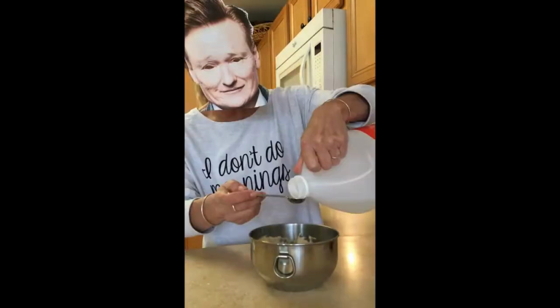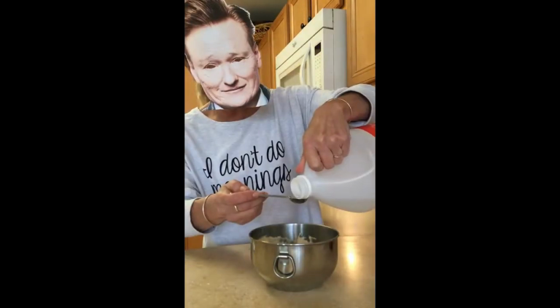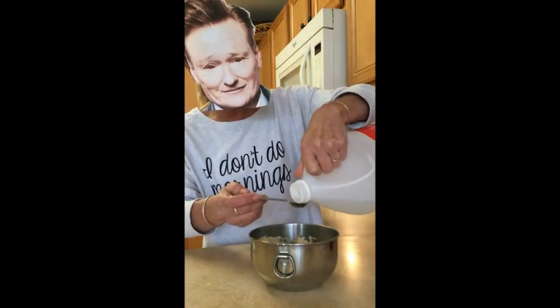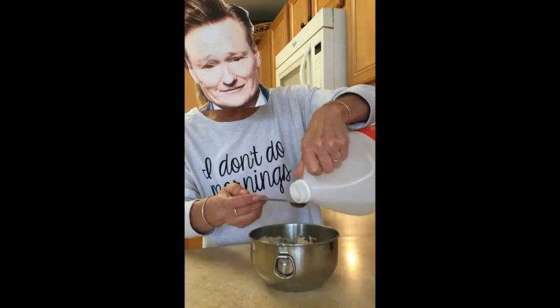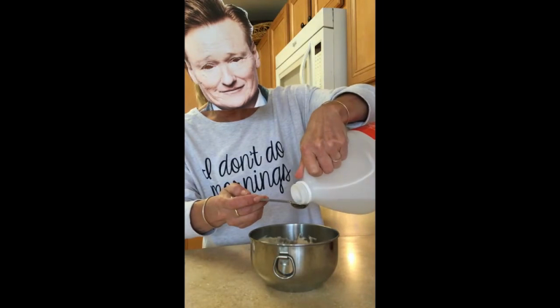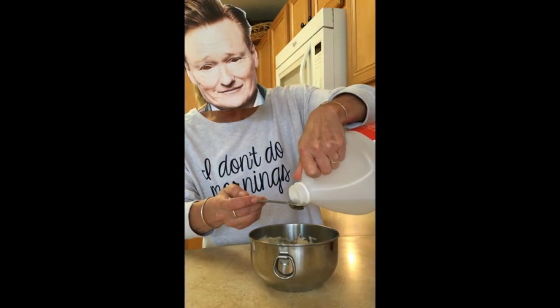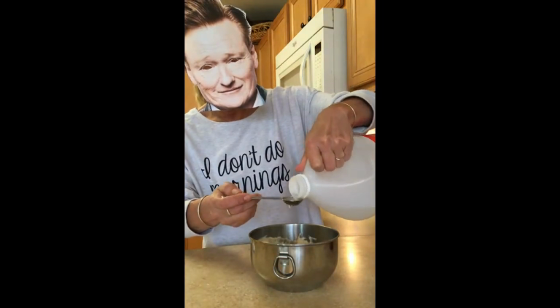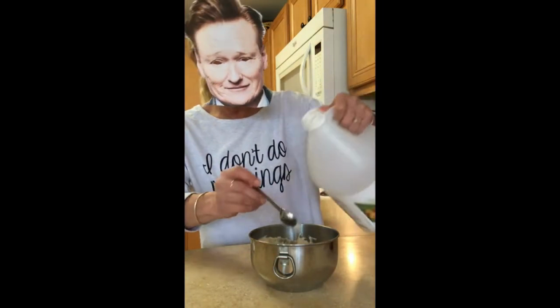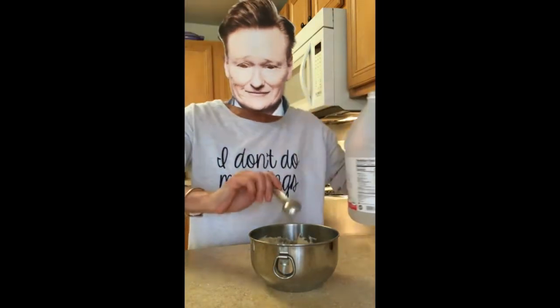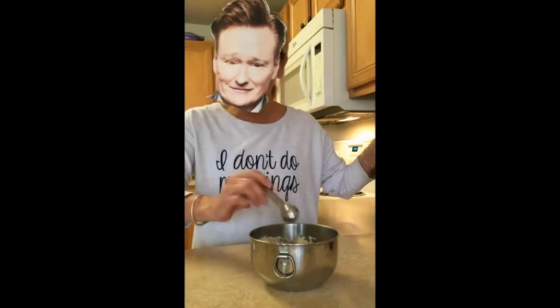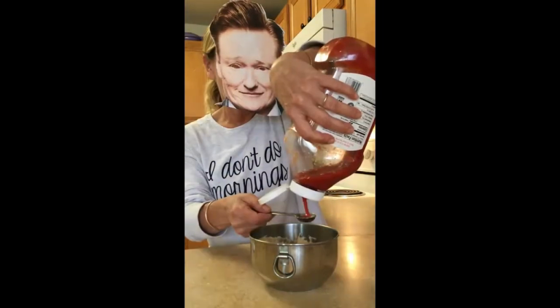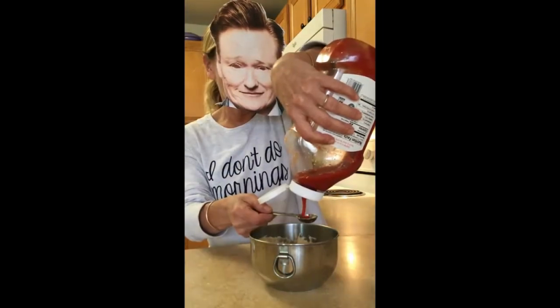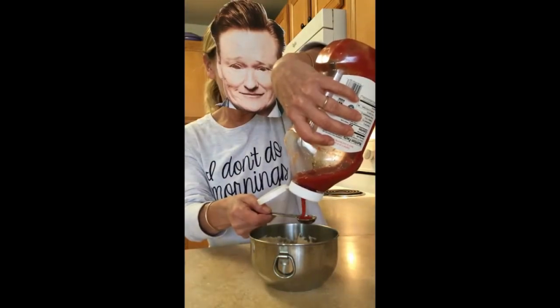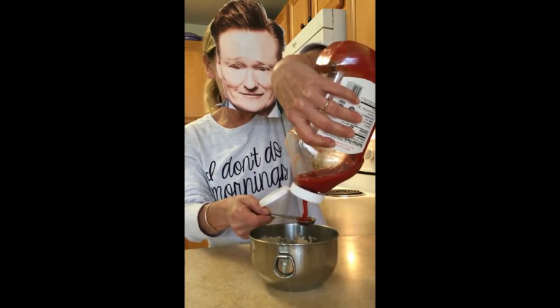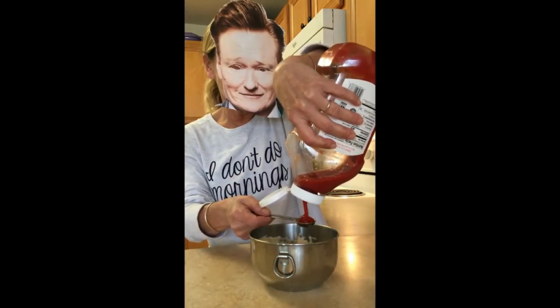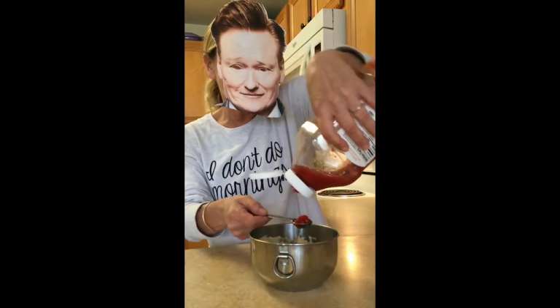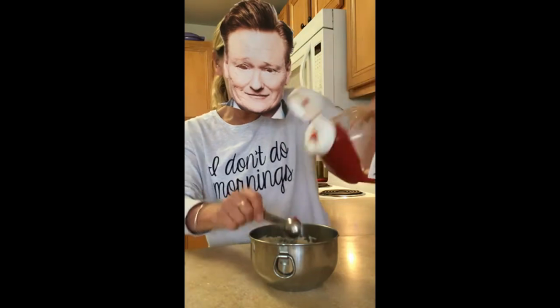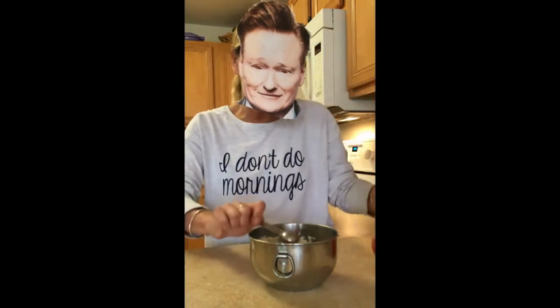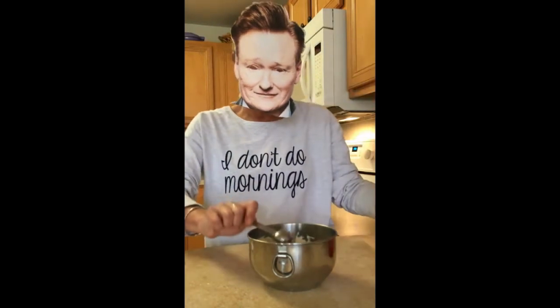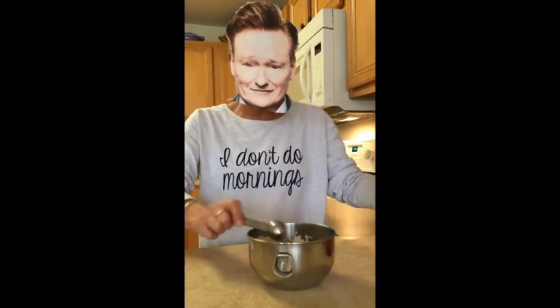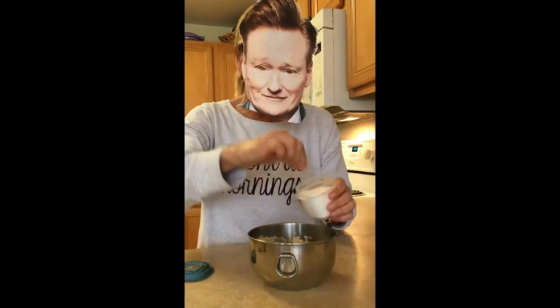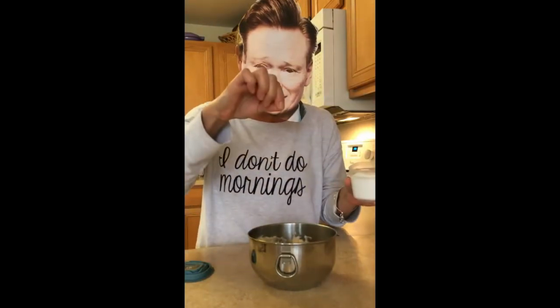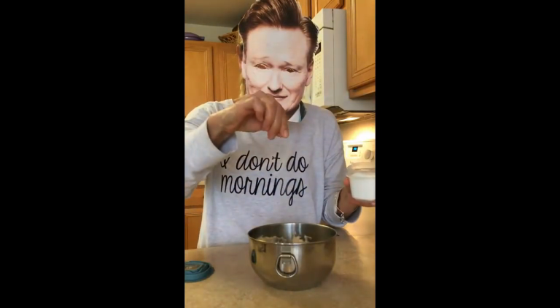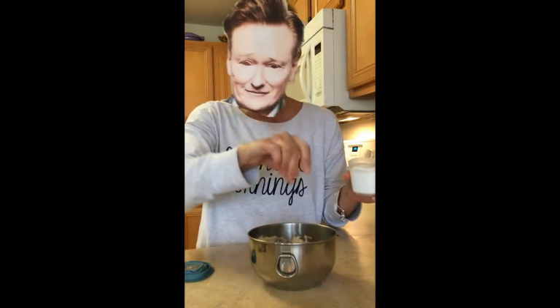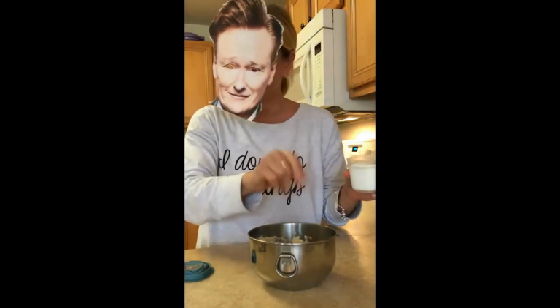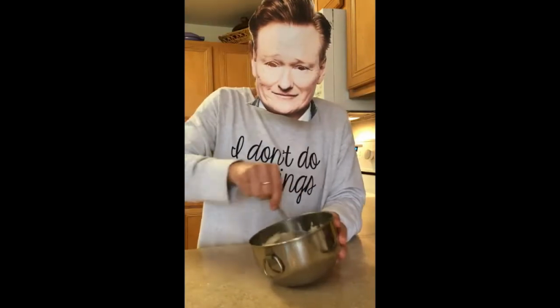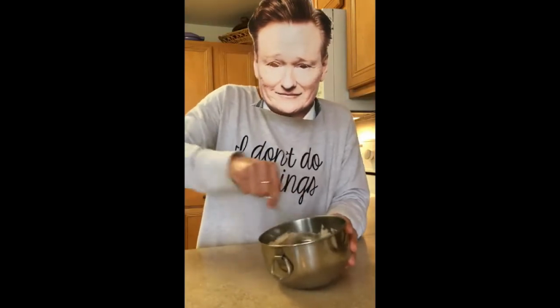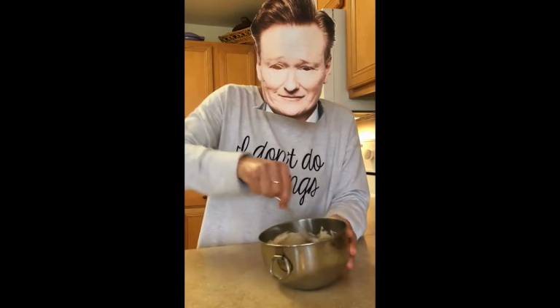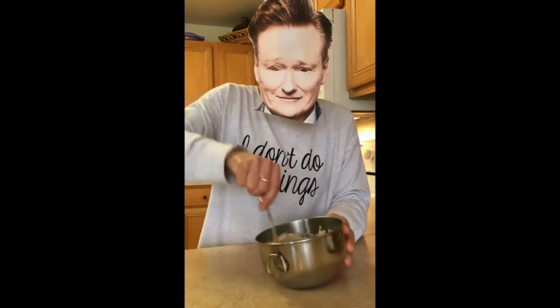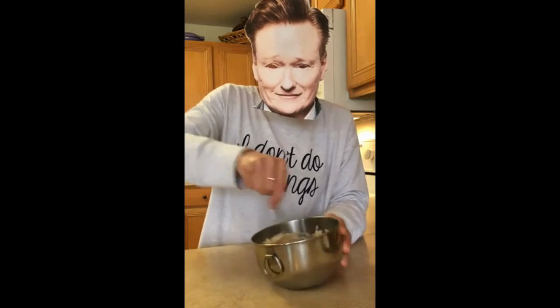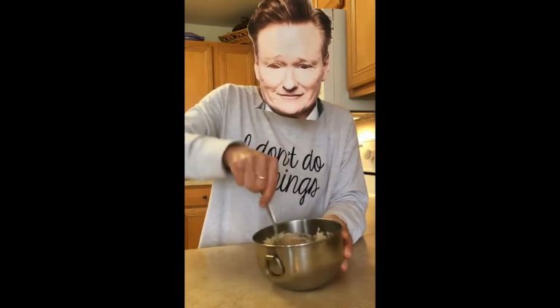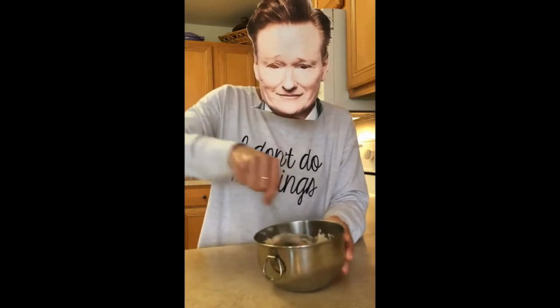Now add one teaspoon of white vinegar and one teaspoon of ketchup. And lastly, a pinch of salt. Now mix all this together so it's well blended.